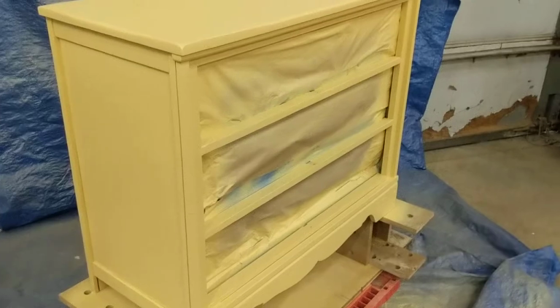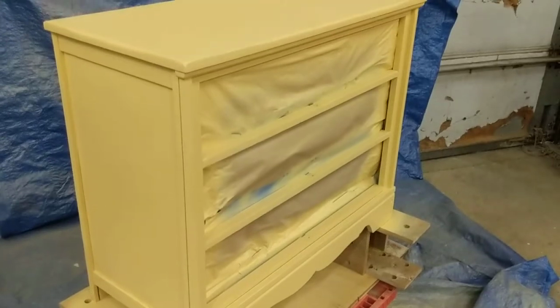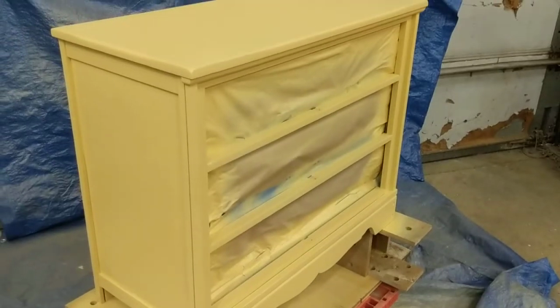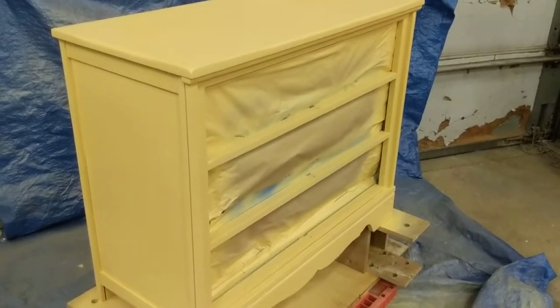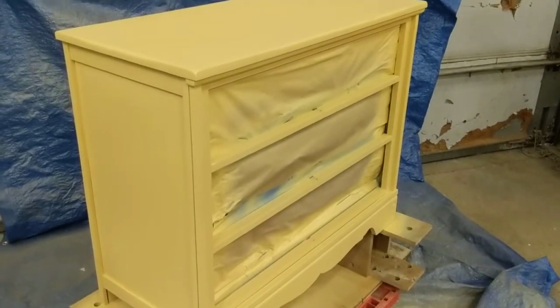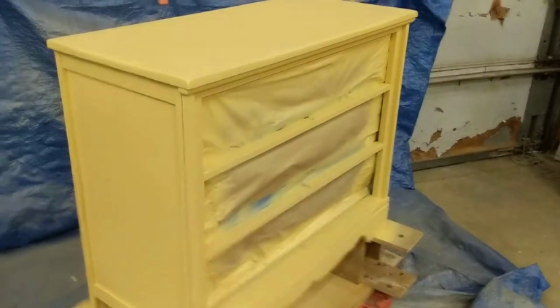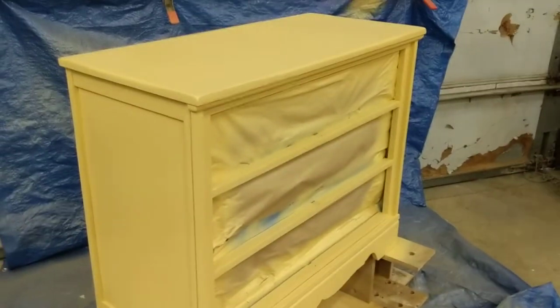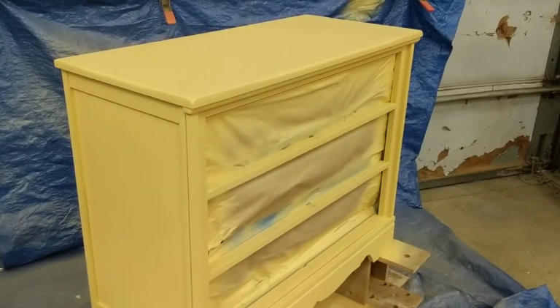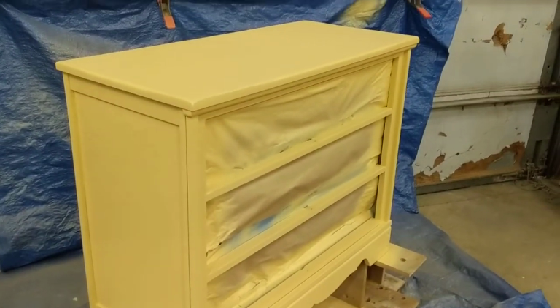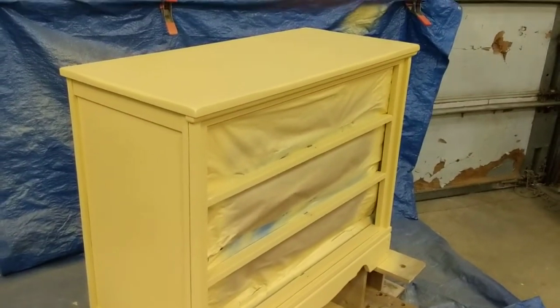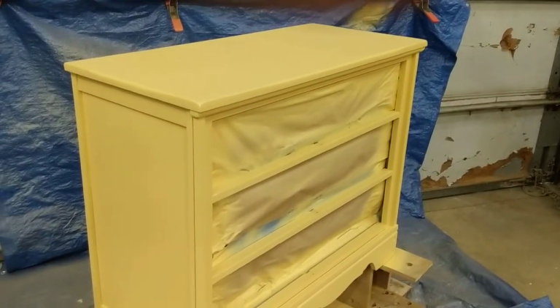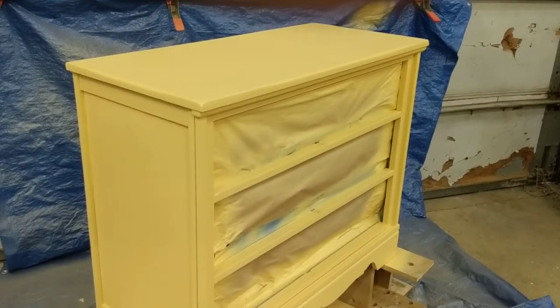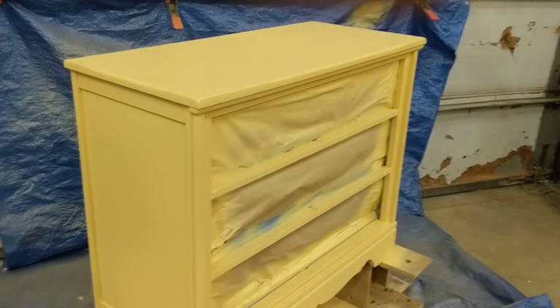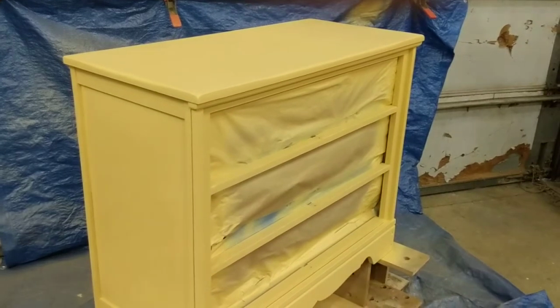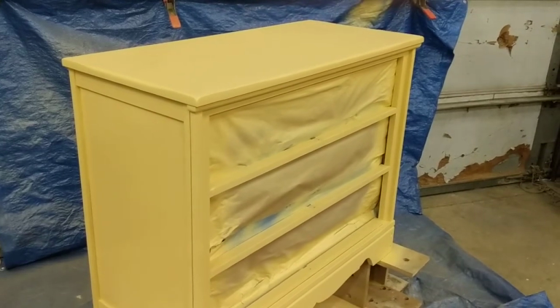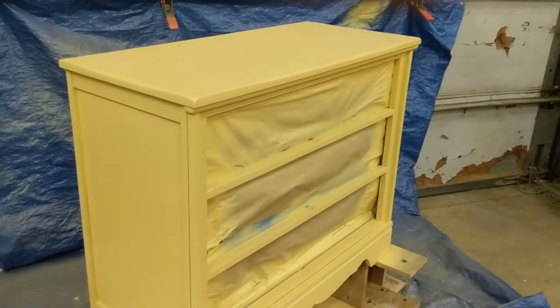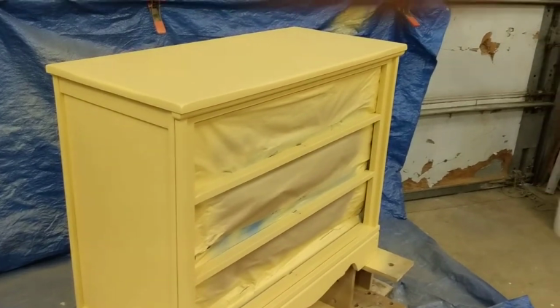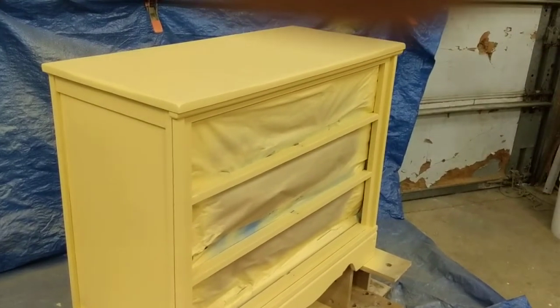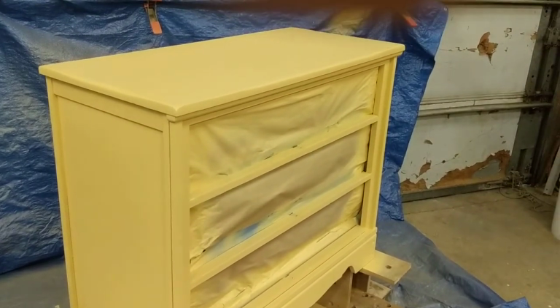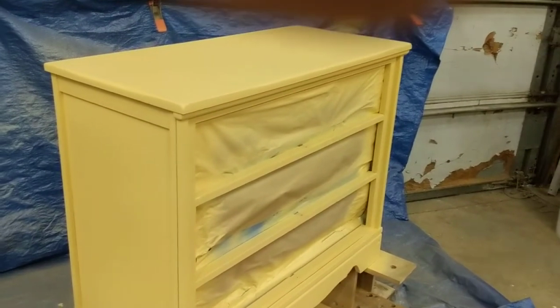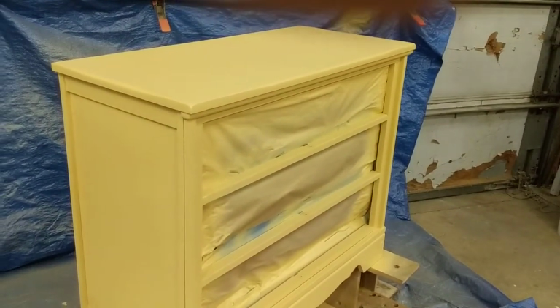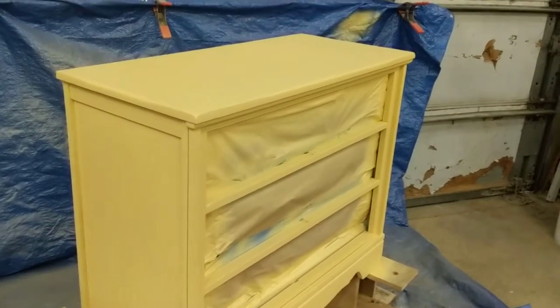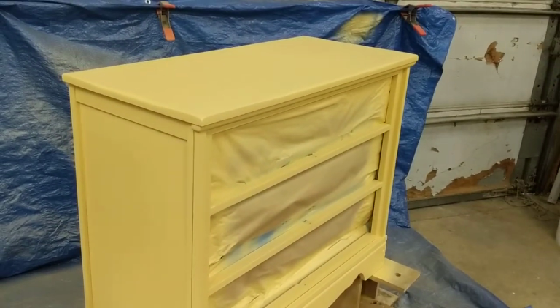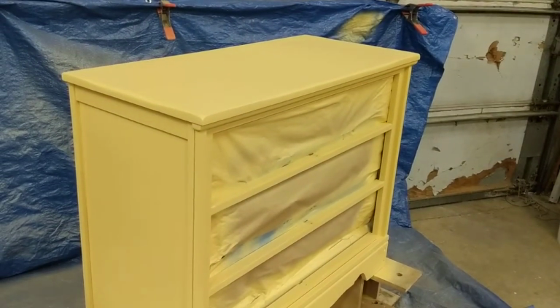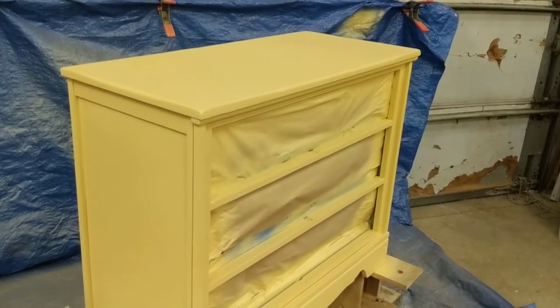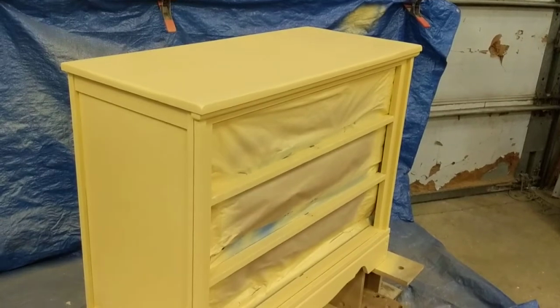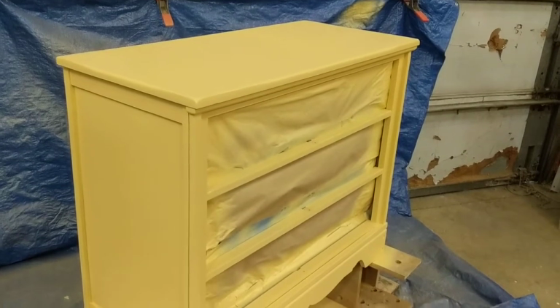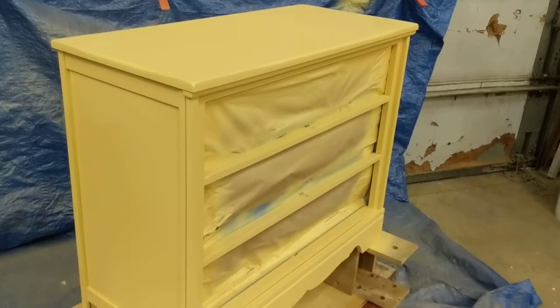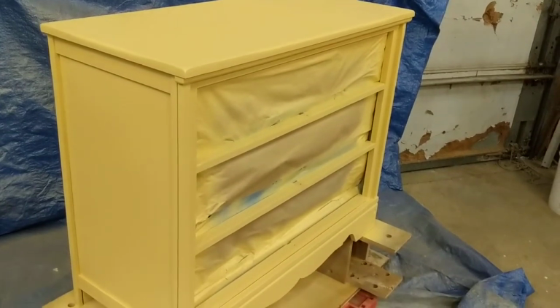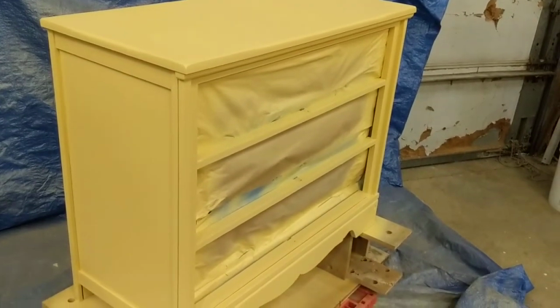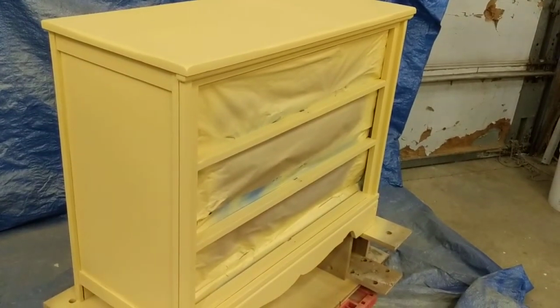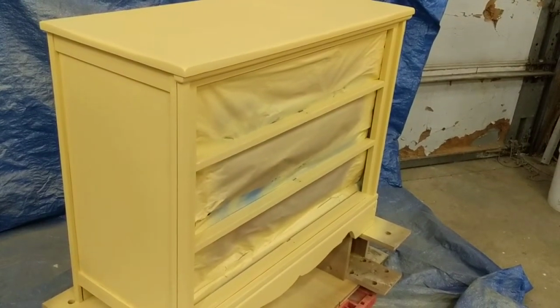Hey YouTube! What's up my friends? Coming to you from the shop today. I'm doing a piece of furniture for somebody — it's milk paint. It's pretty straightforward.